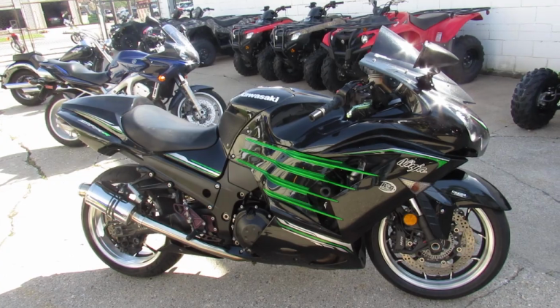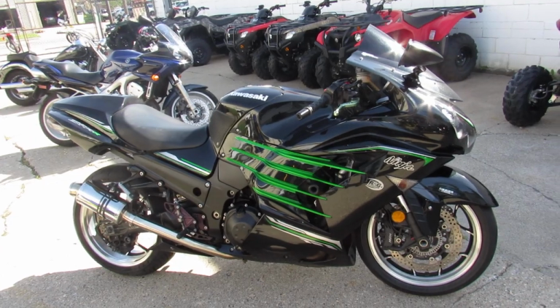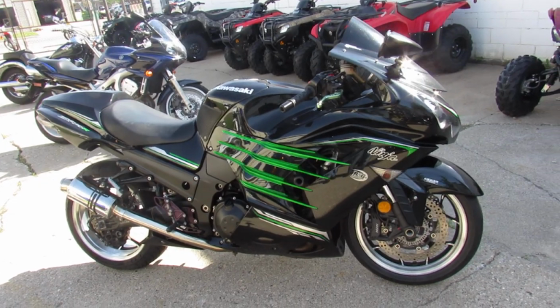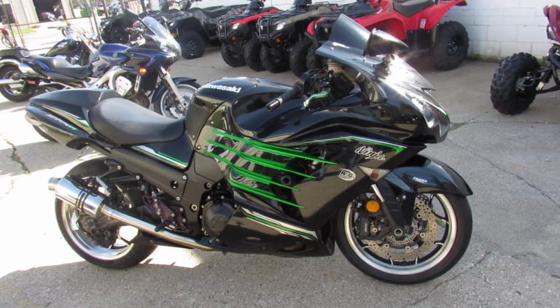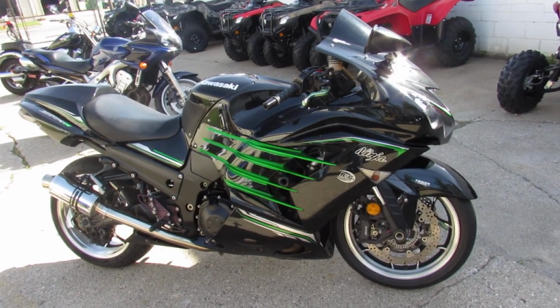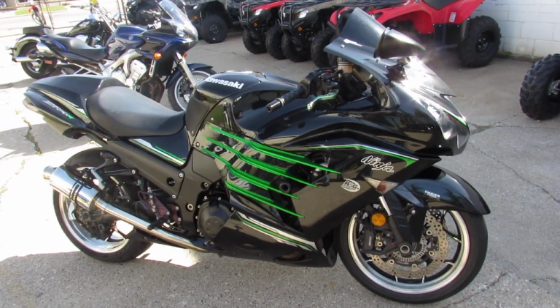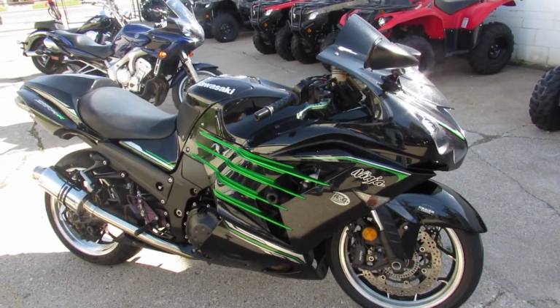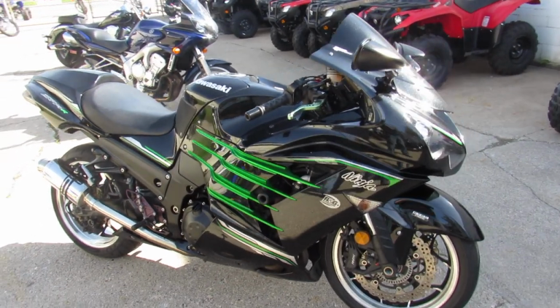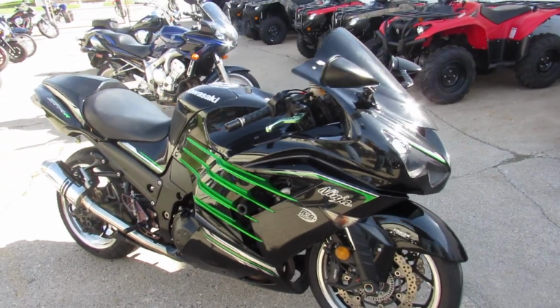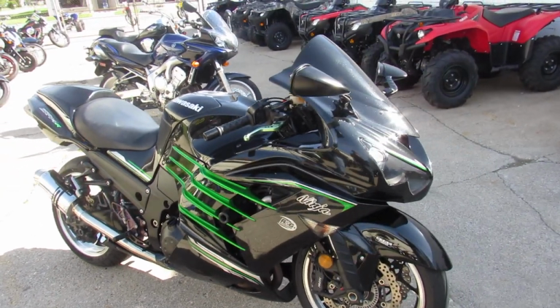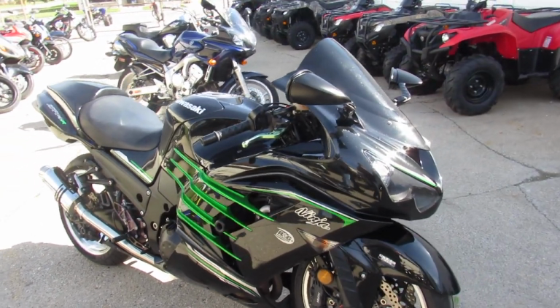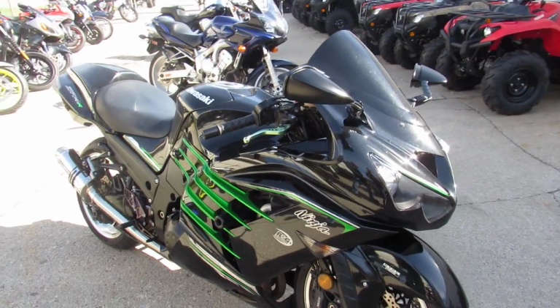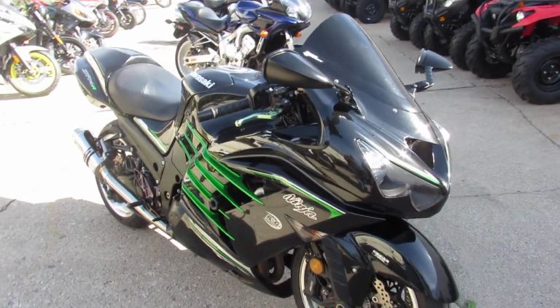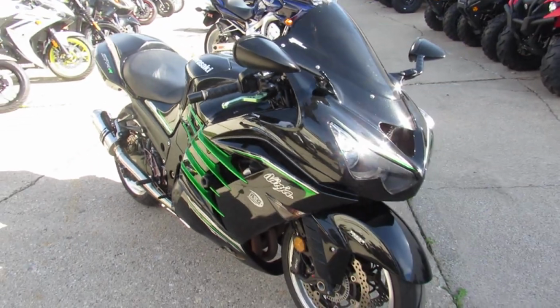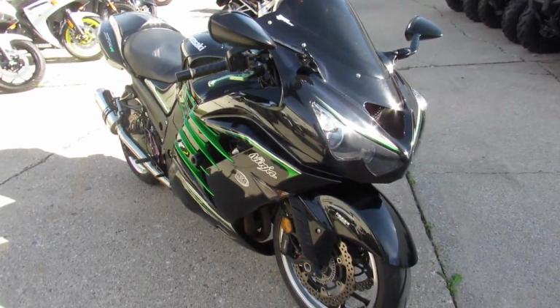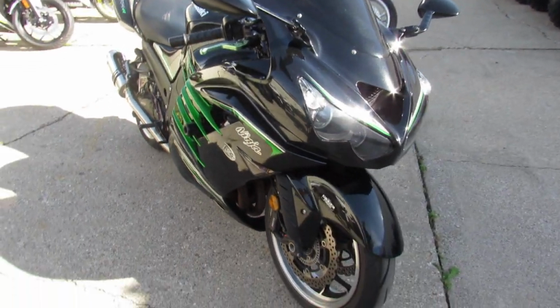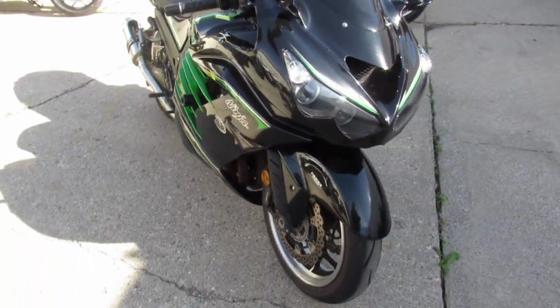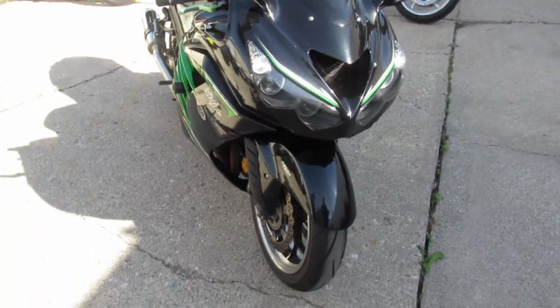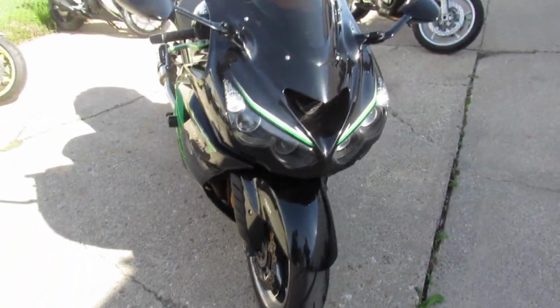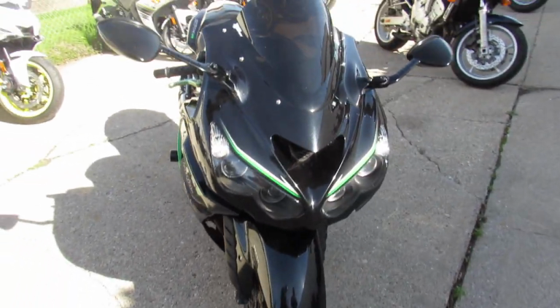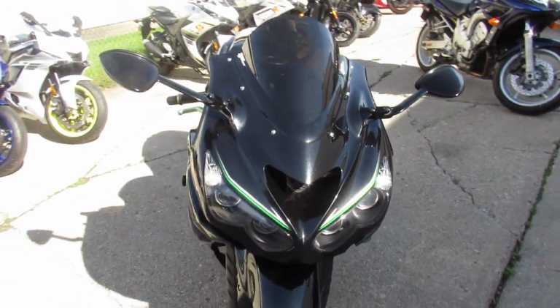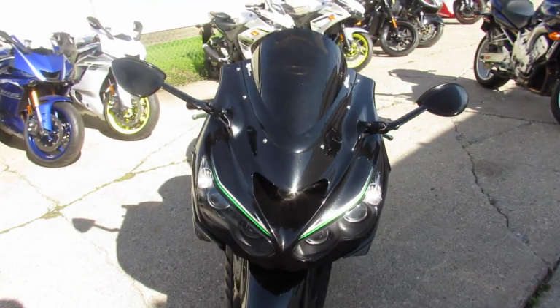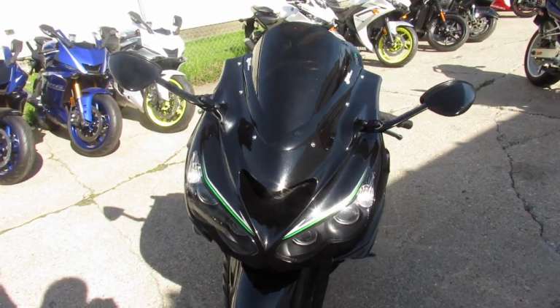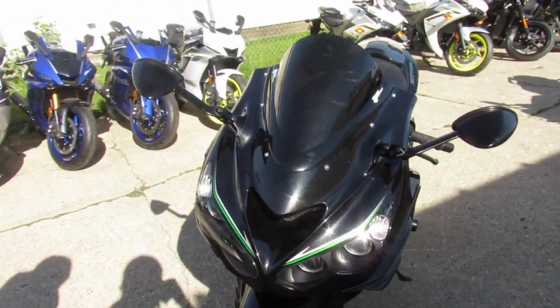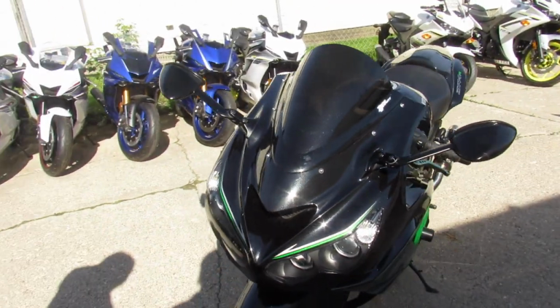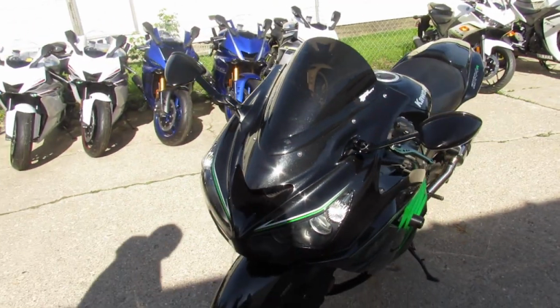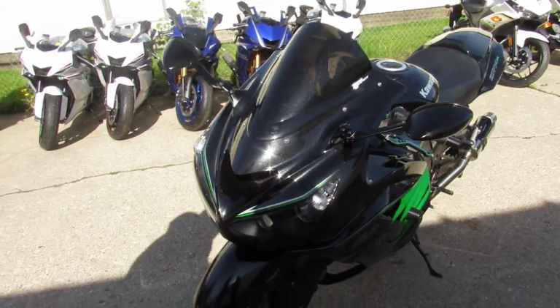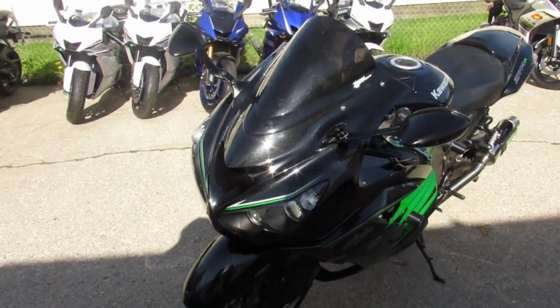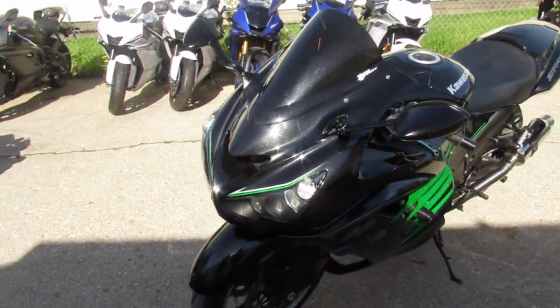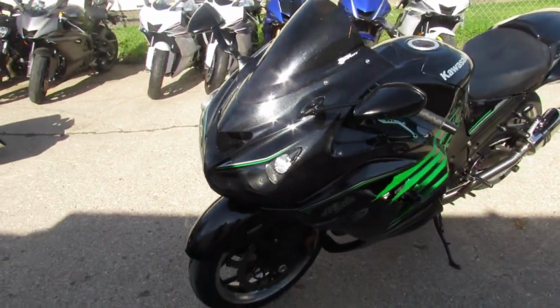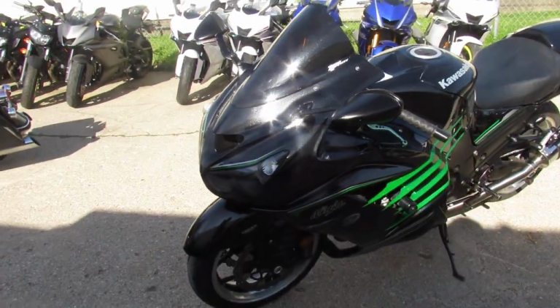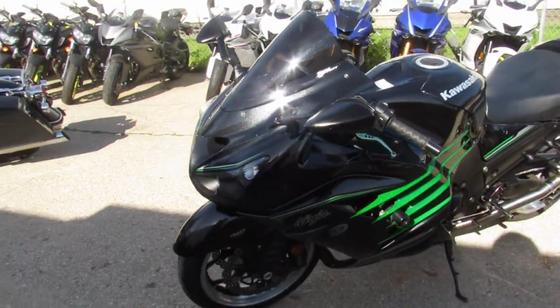Anybody looking for a big boy sport bike, we got it here at Approval Powersports. We got over 500 used bikes, guaranteed financing. We can assist with out-of-state financing and nationwide shipping. This one, guys, is the real deal.